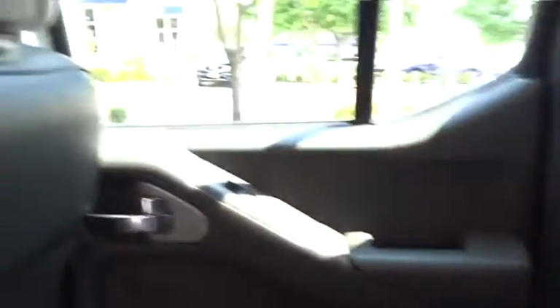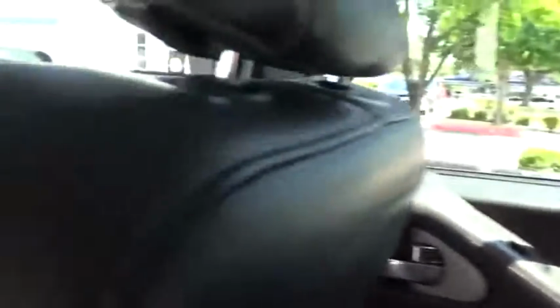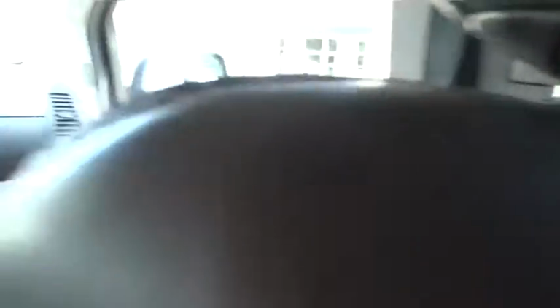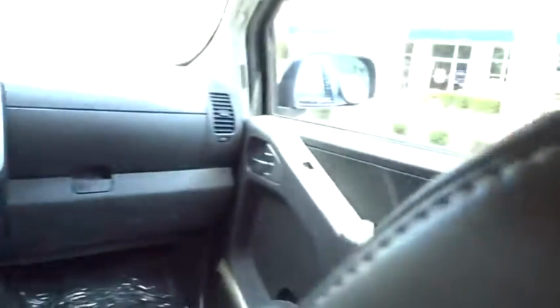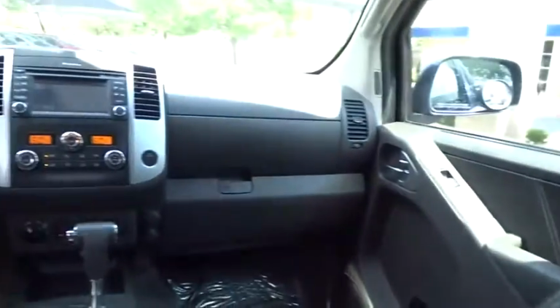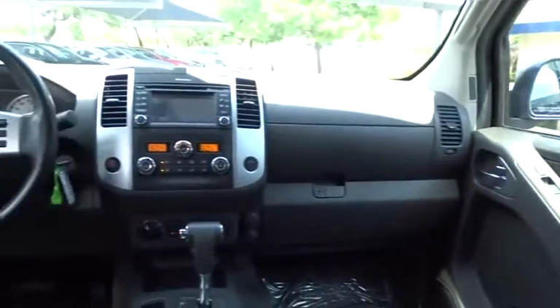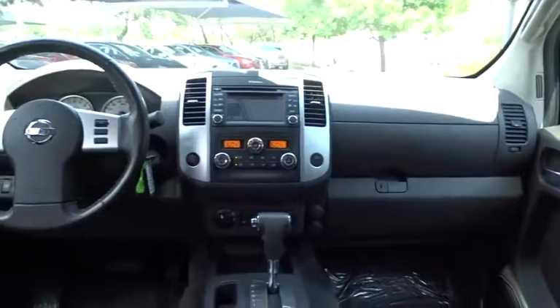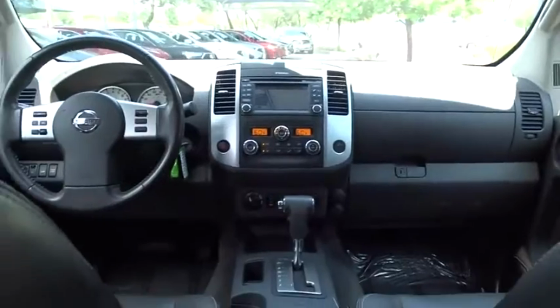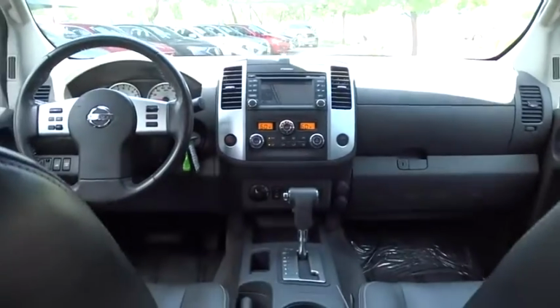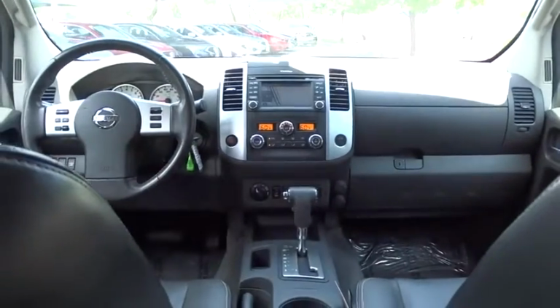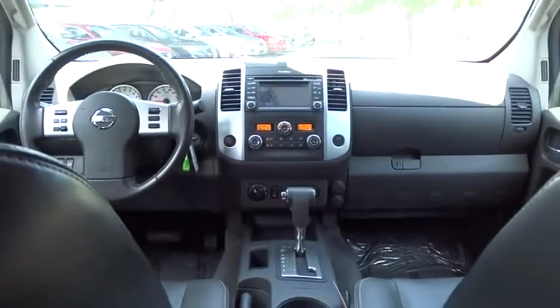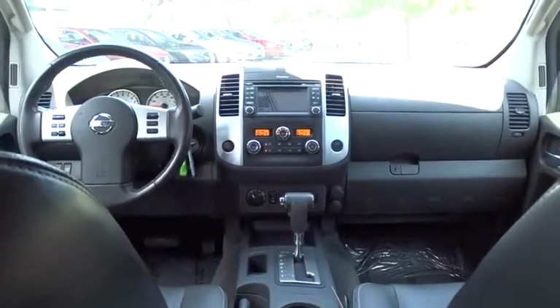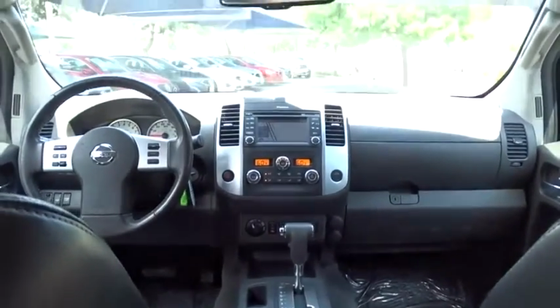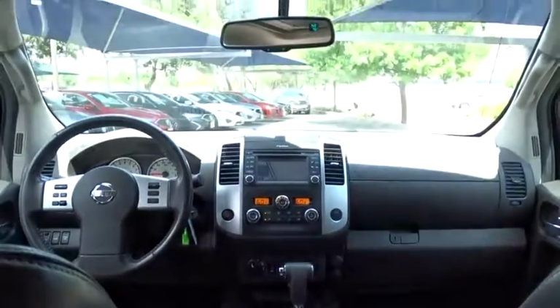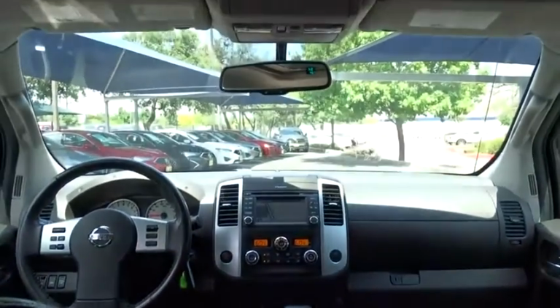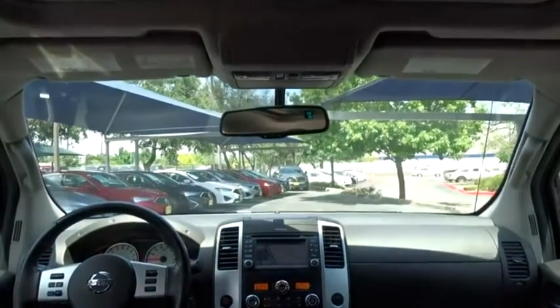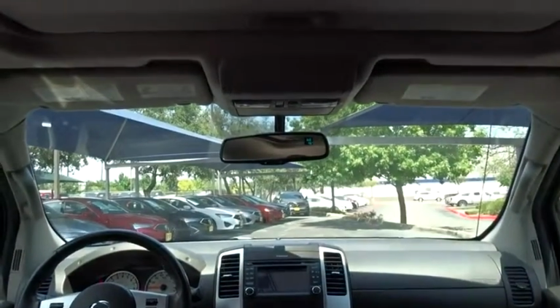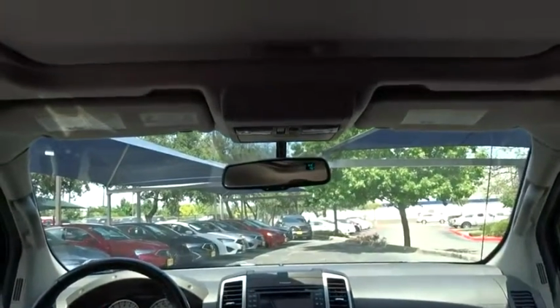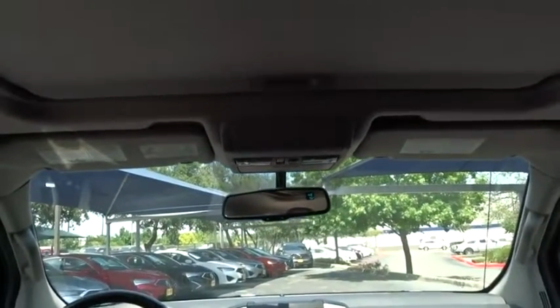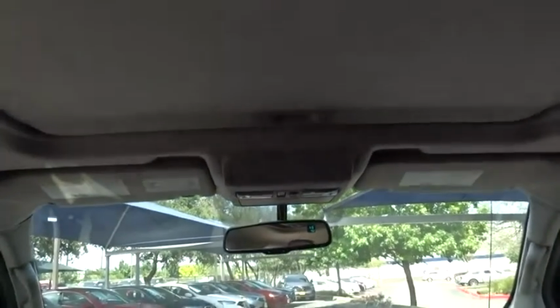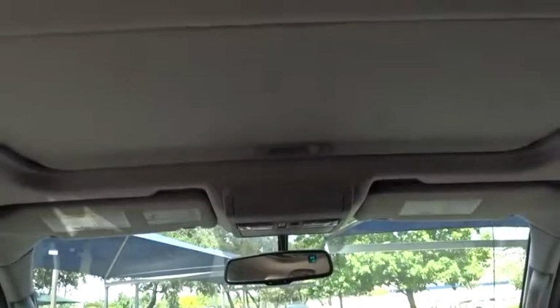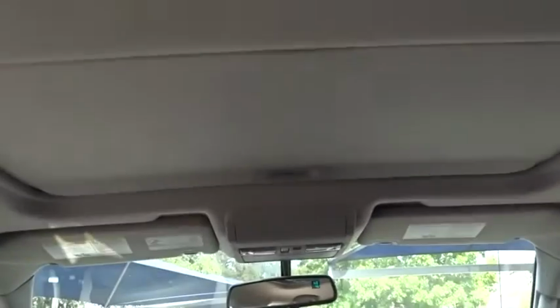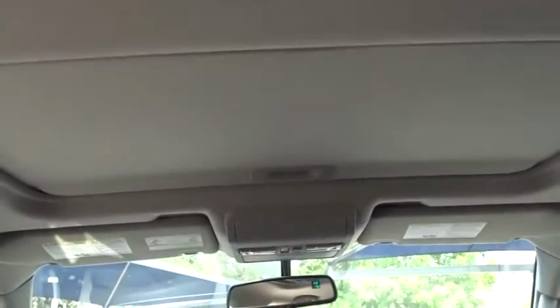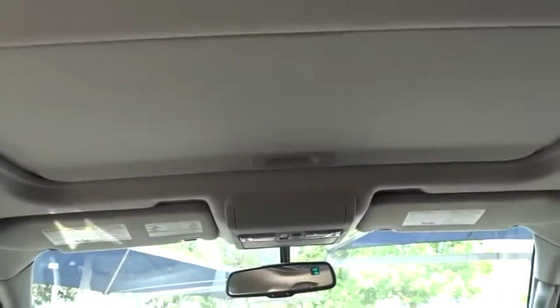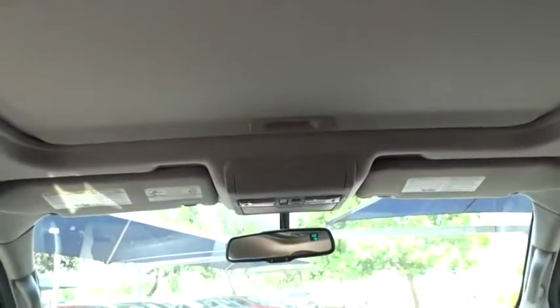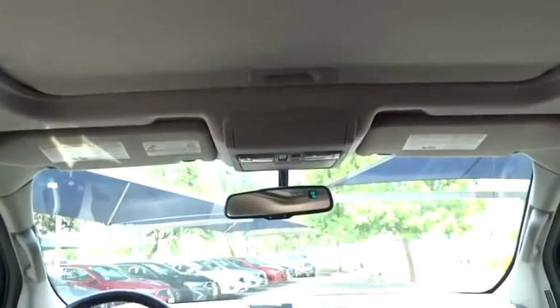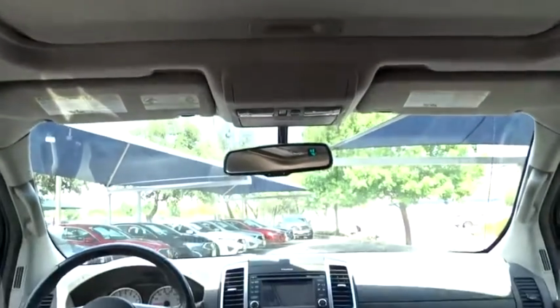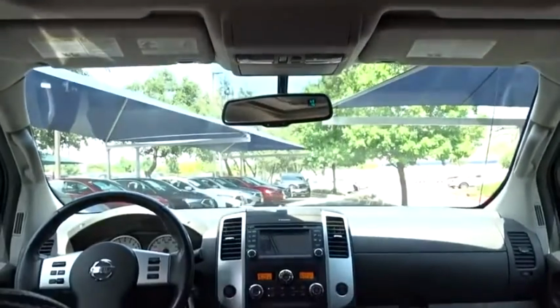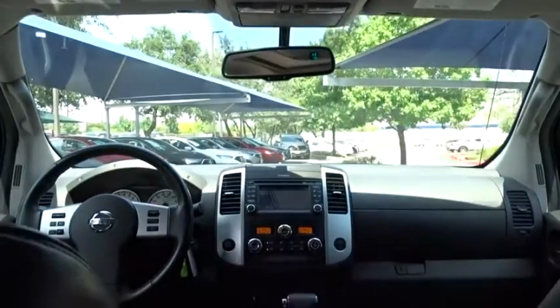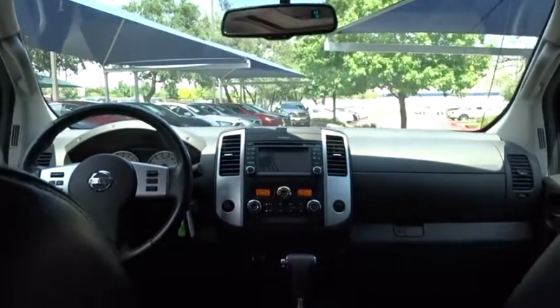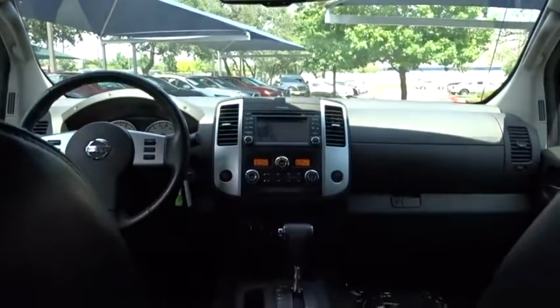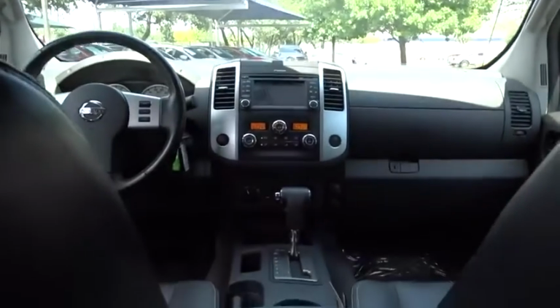Here are some of this vehicle's great options: back-up camera, anti-lock braking system, stability control, traction control, keyless entry, navigation system, steering wheel audio controls, and Bluetooth.